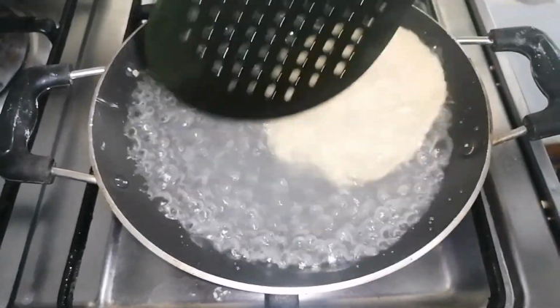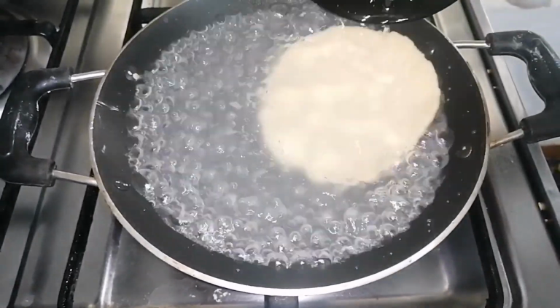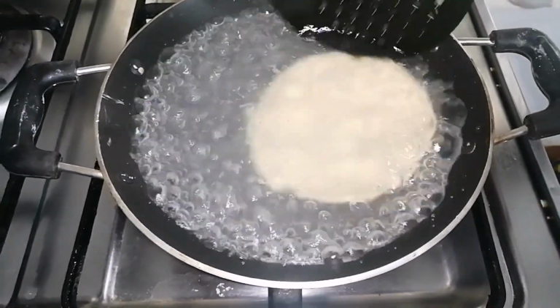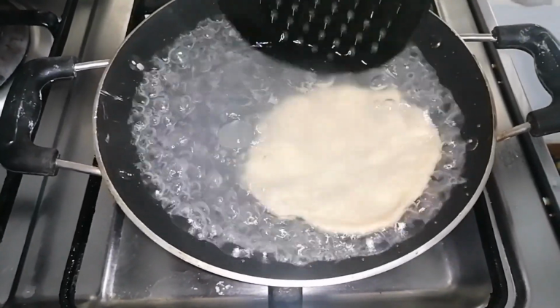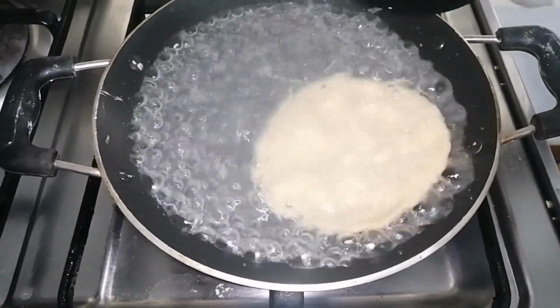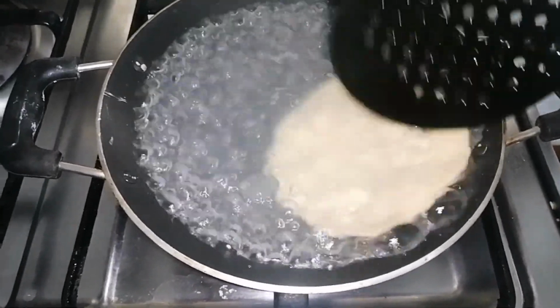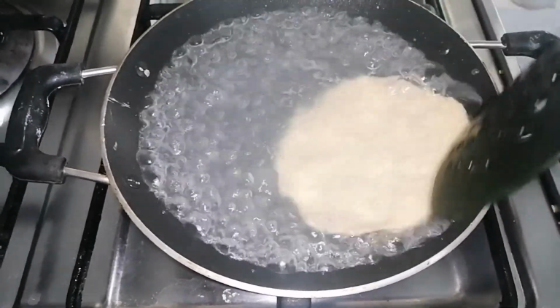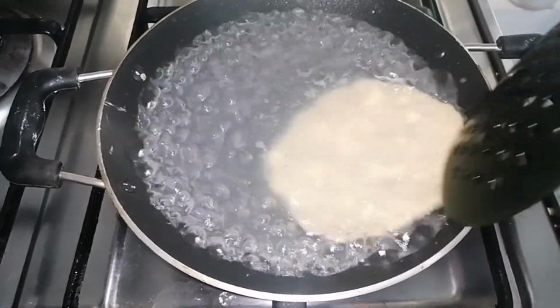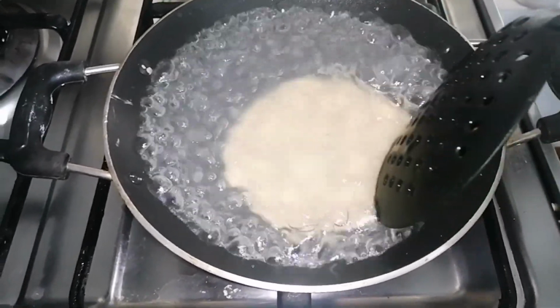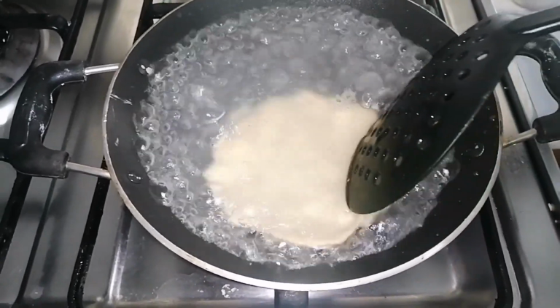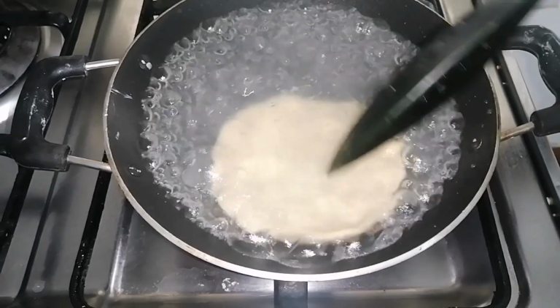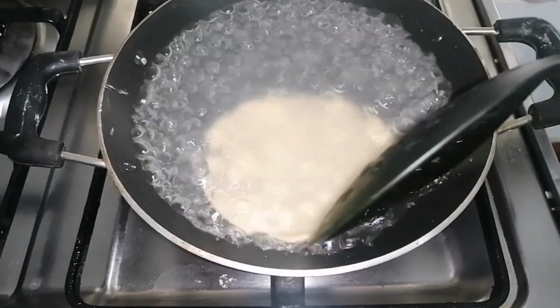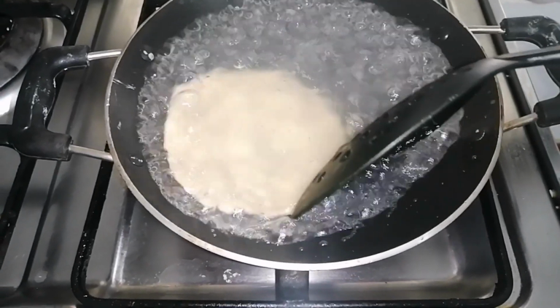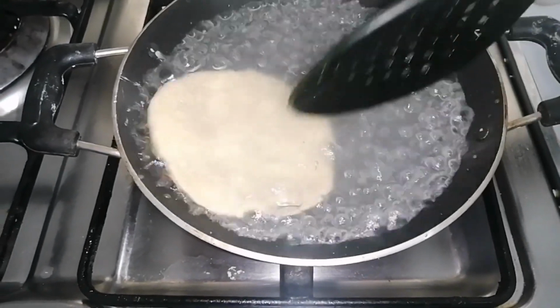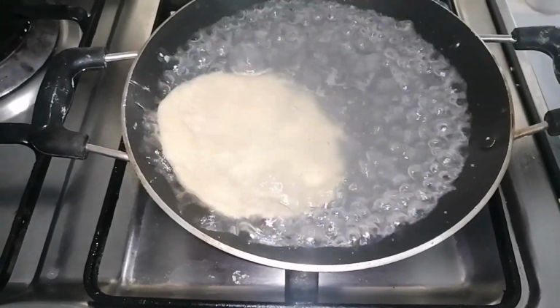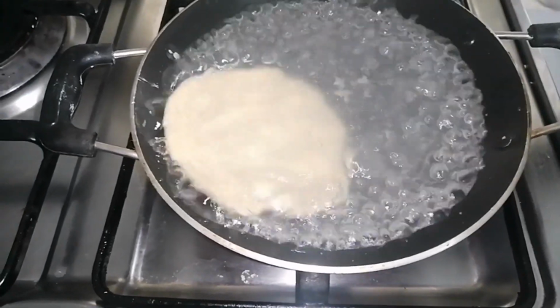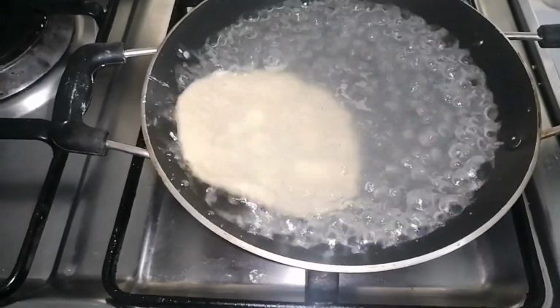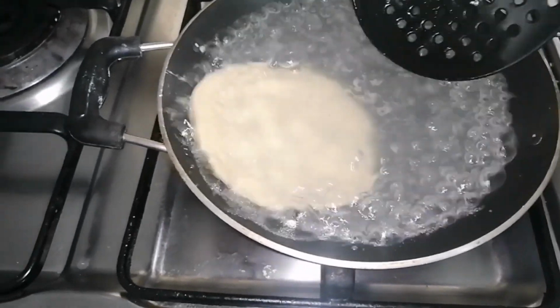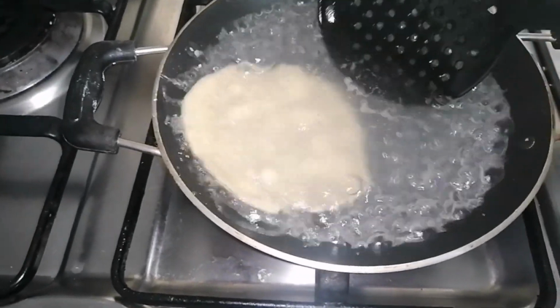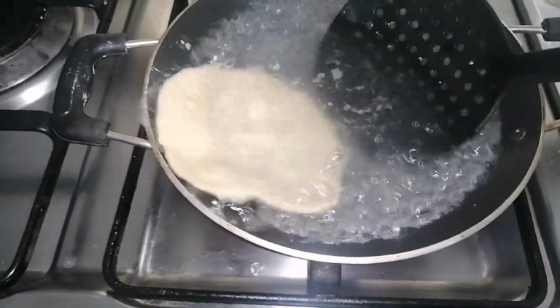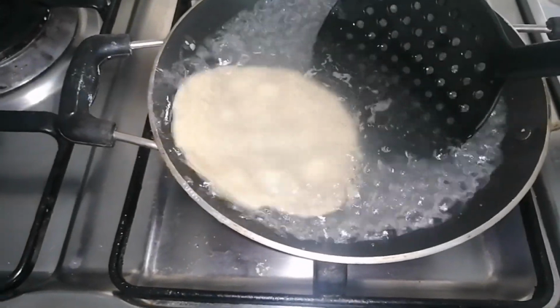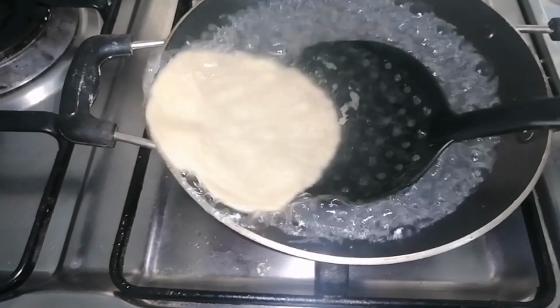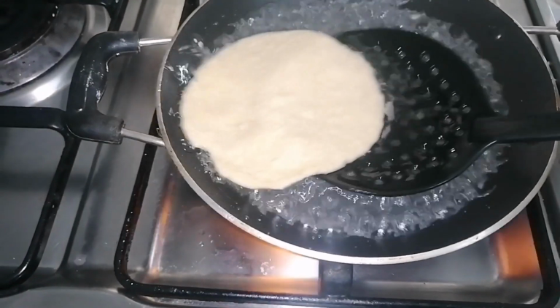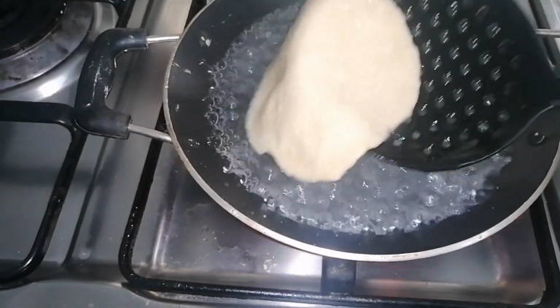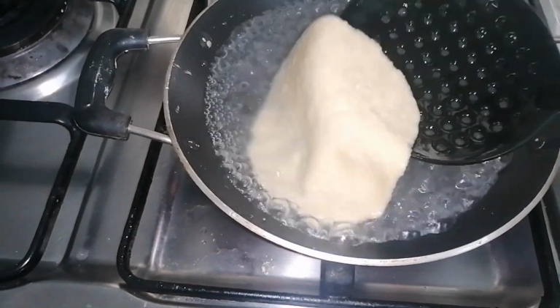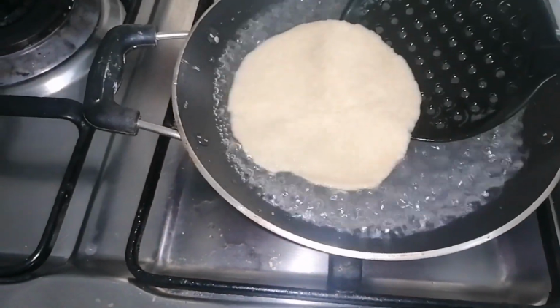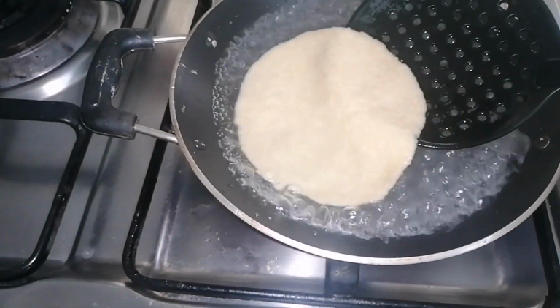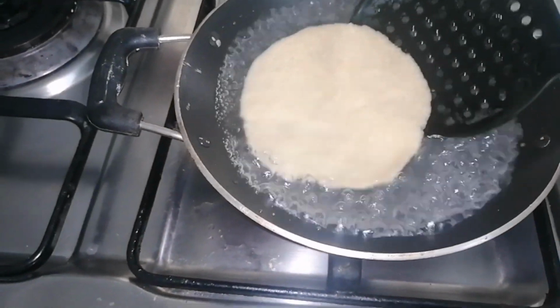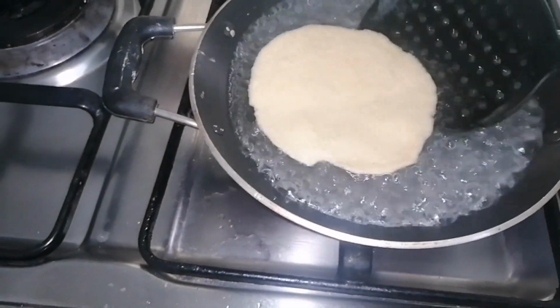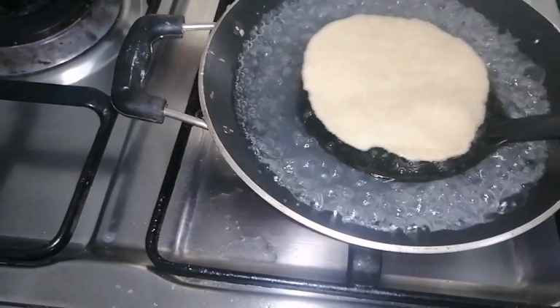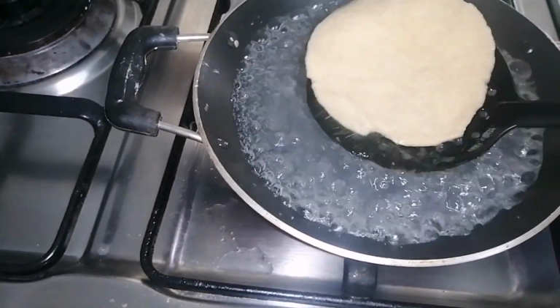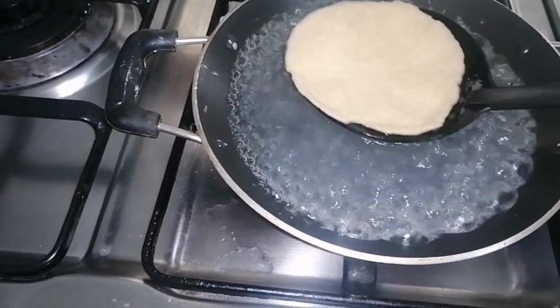I am going to boil here. We are going to marinate and cut it off. You just have to make sure we are going to marinate and cut its sides, because they are pouring in this bowl.